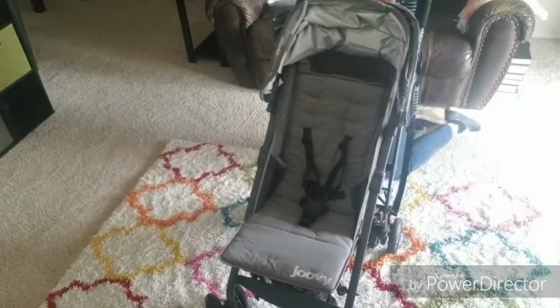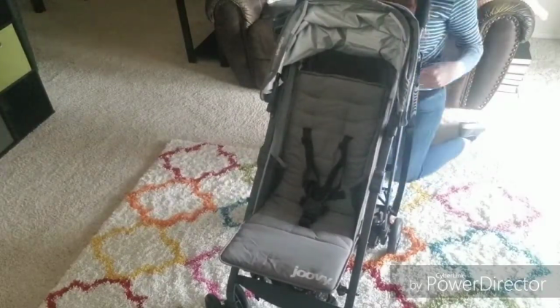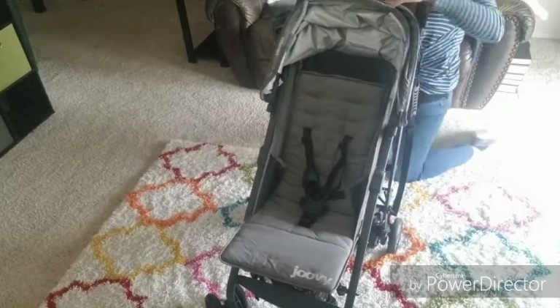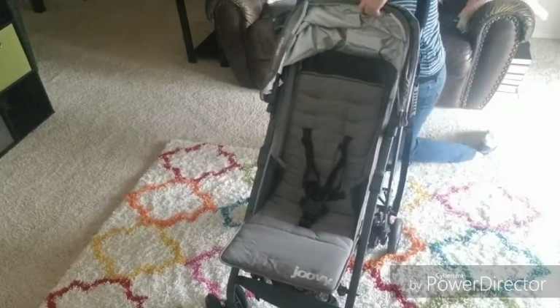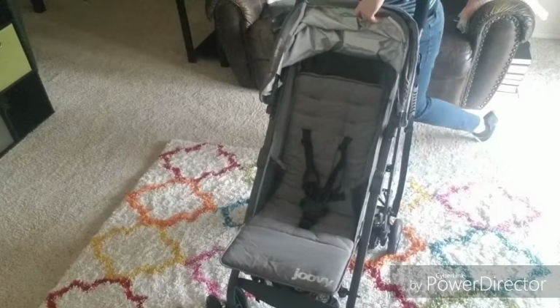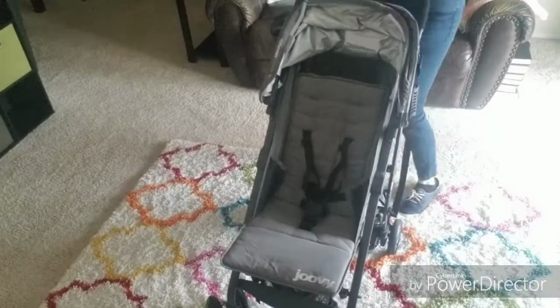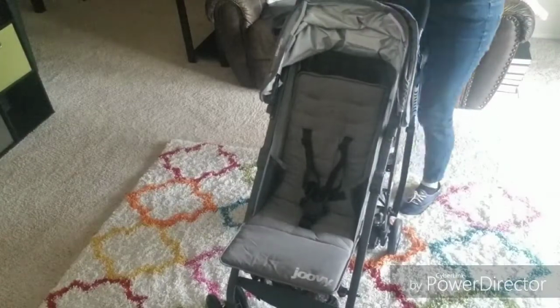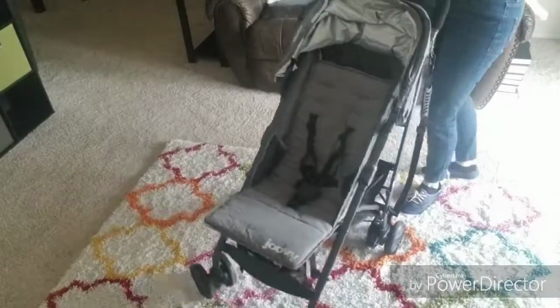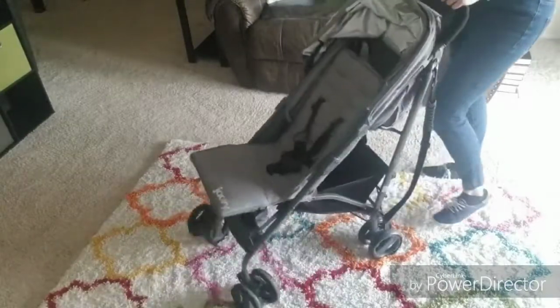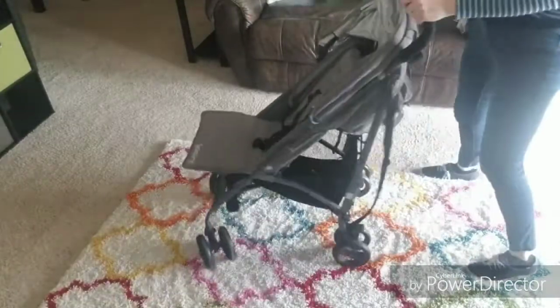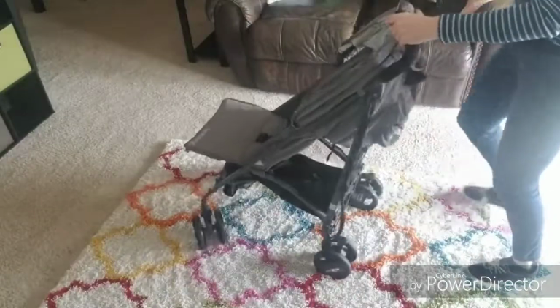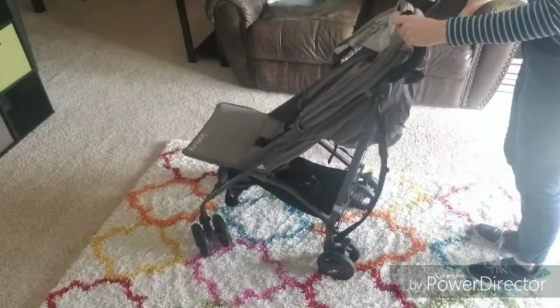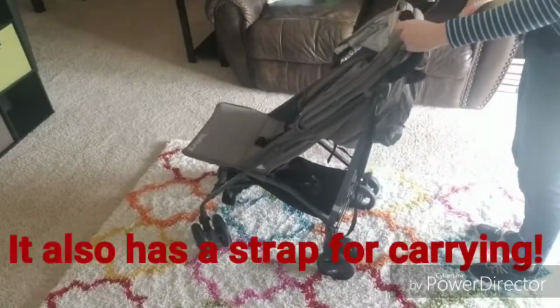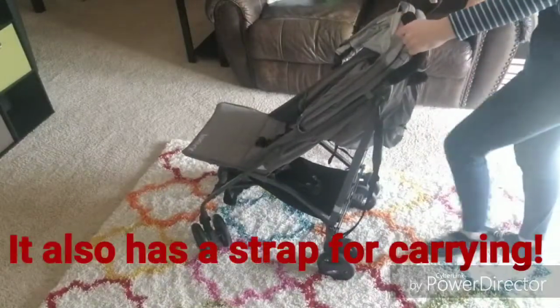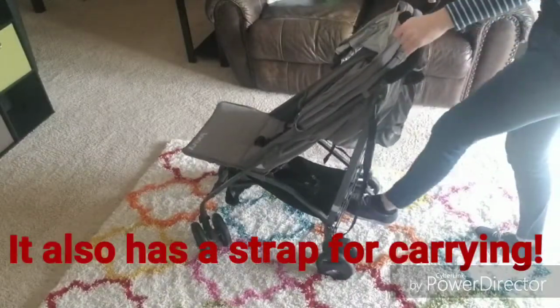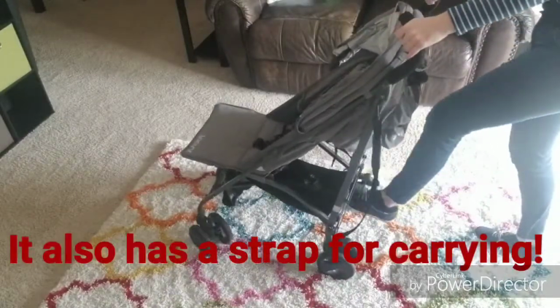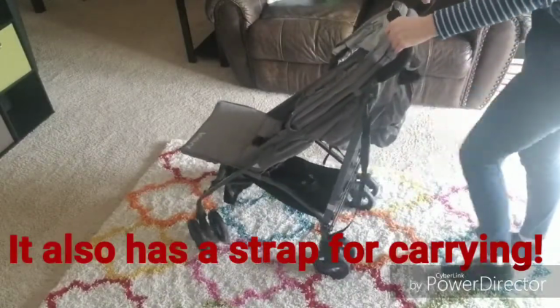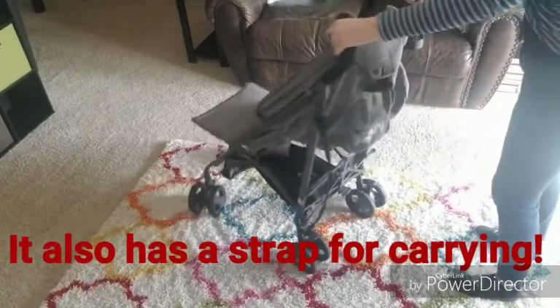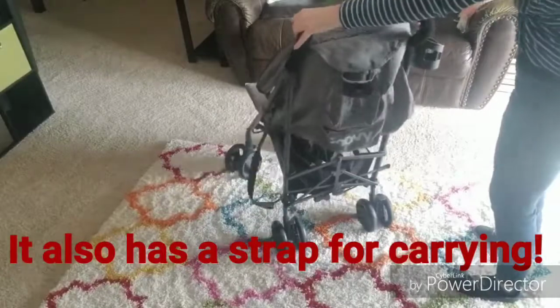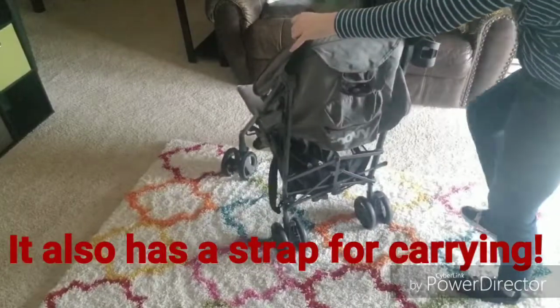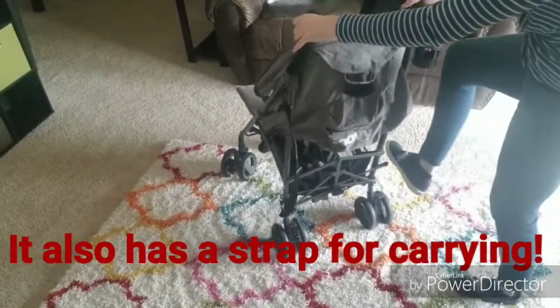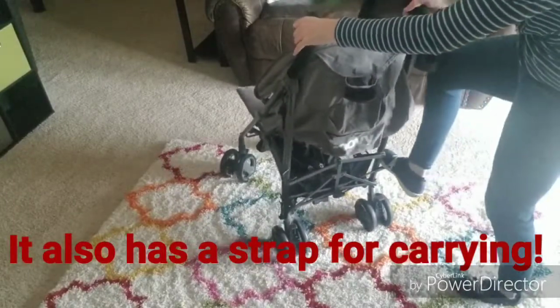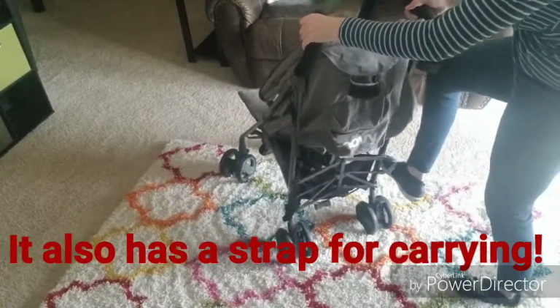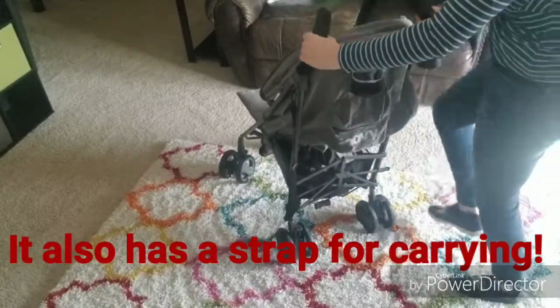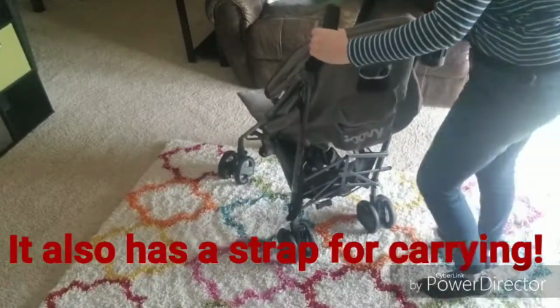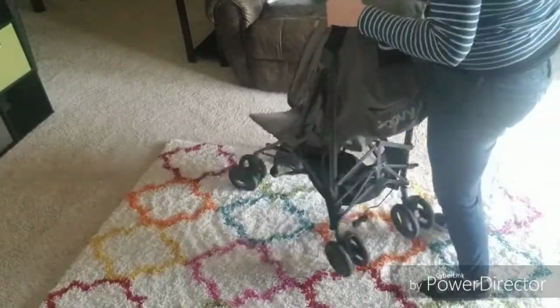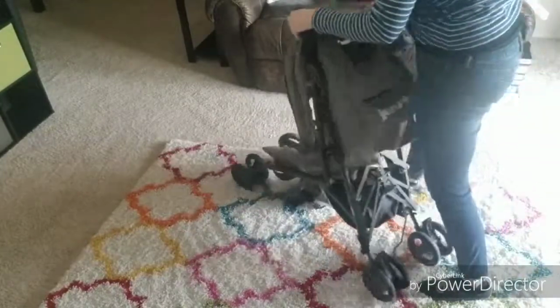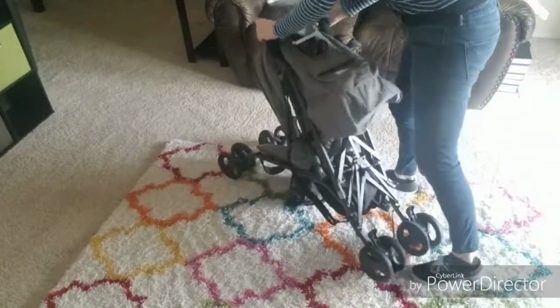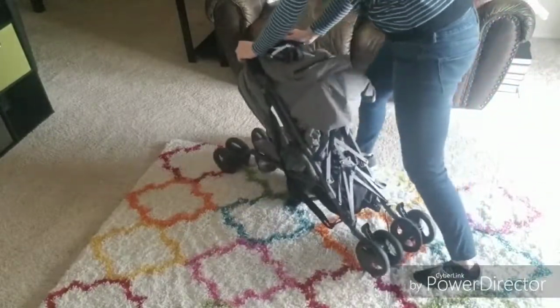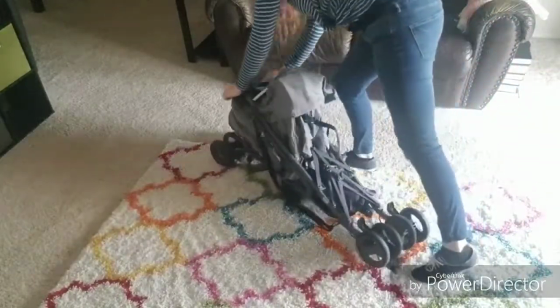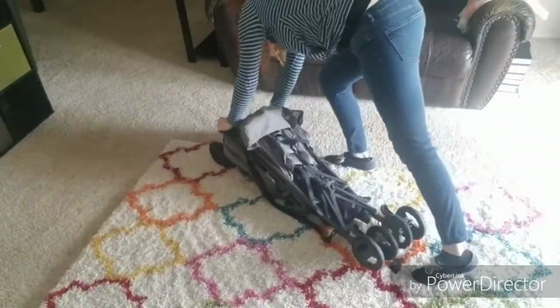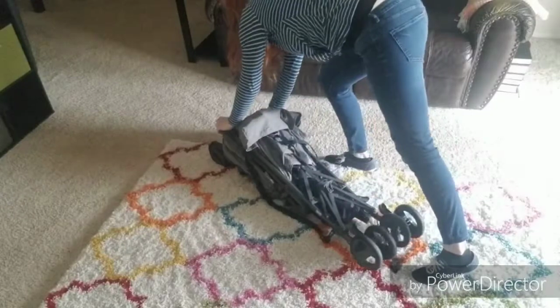So it's going to be a really great full-featured umbrella stroller. To fold it up, you simply push up on that bar at the end, hit the release, and fold it down. A very easy fold.